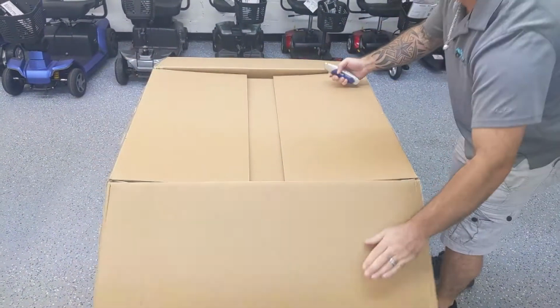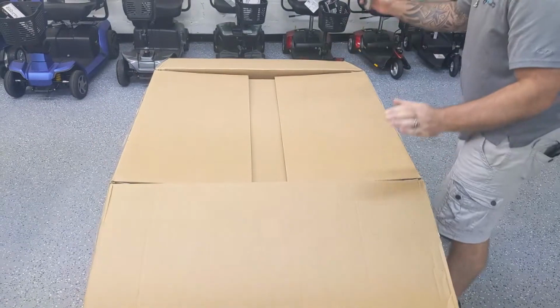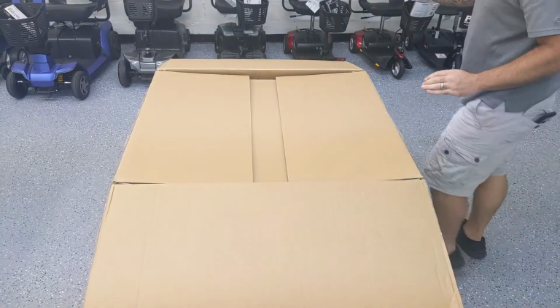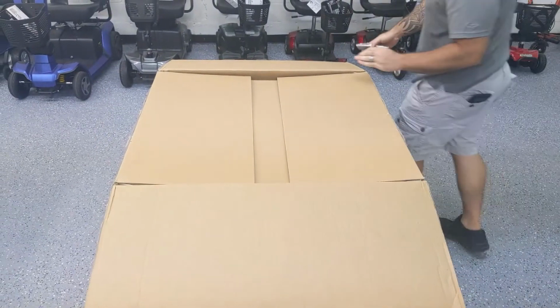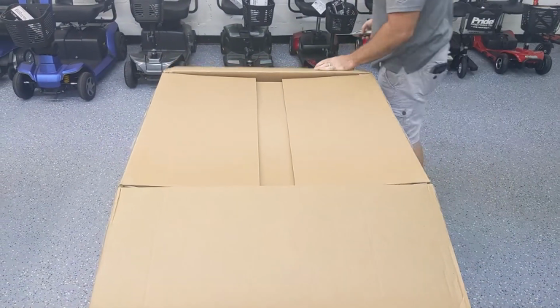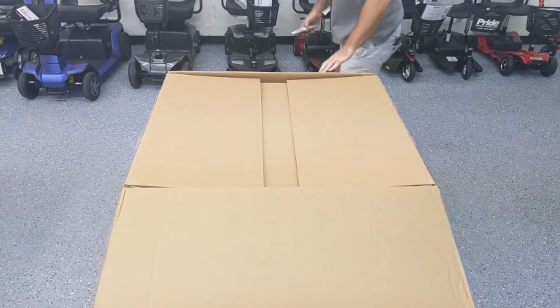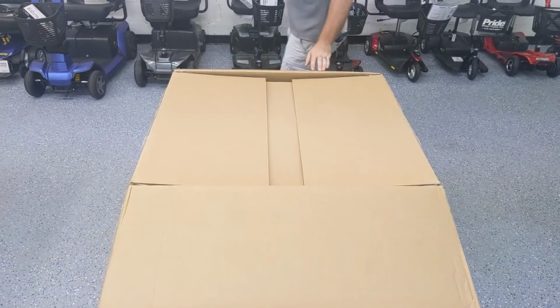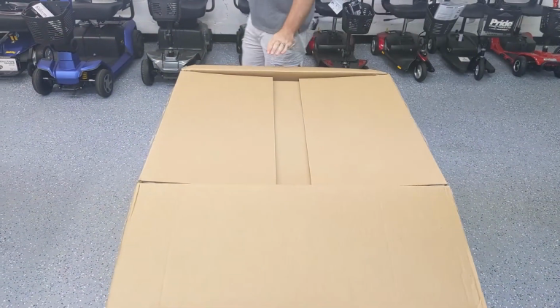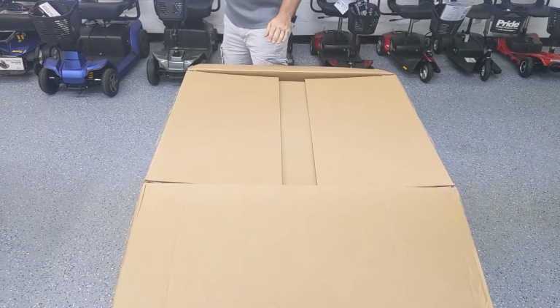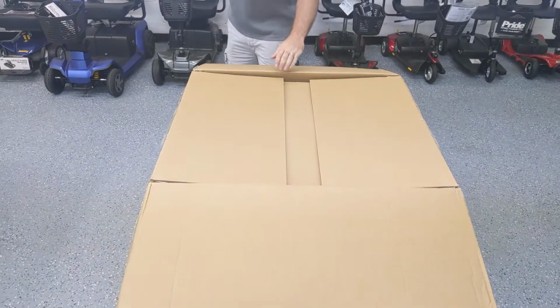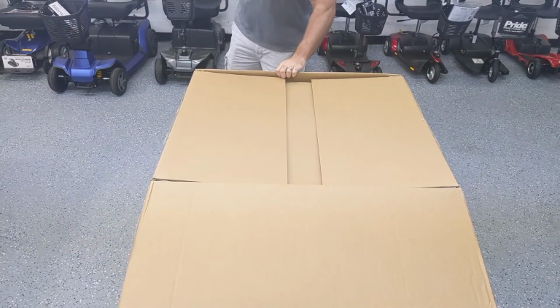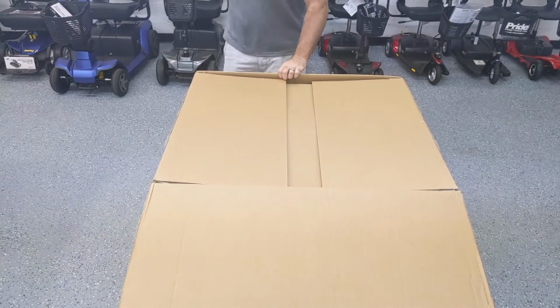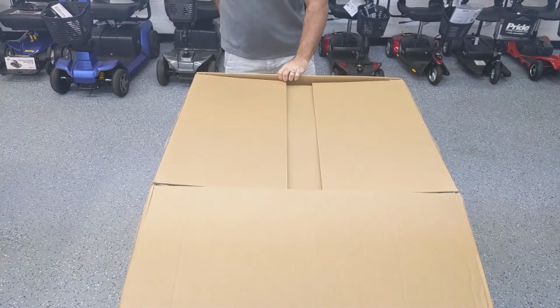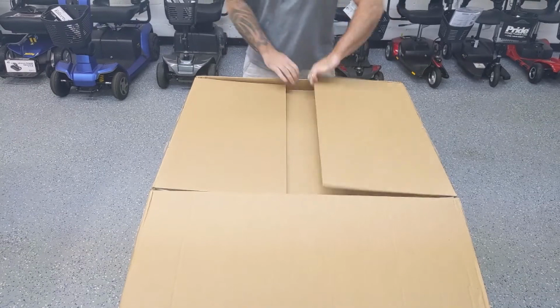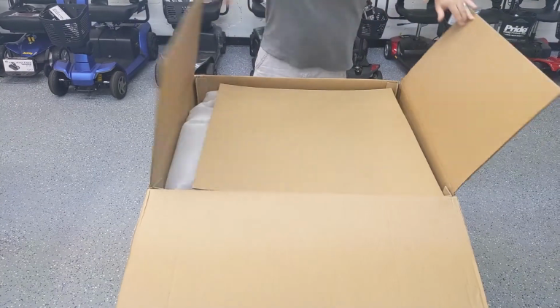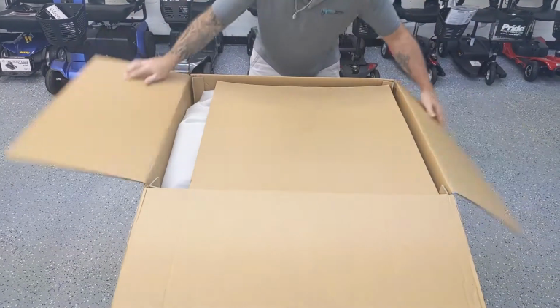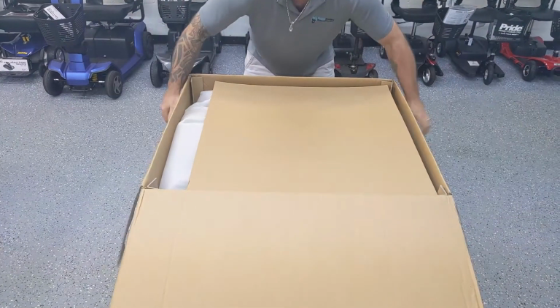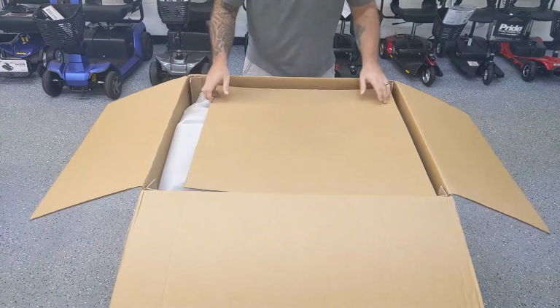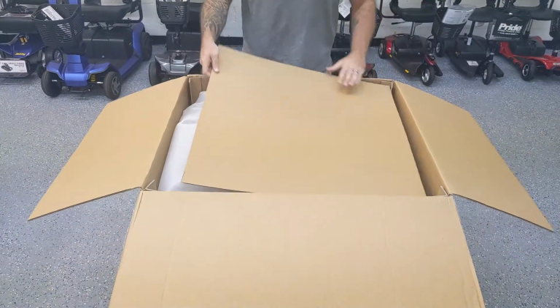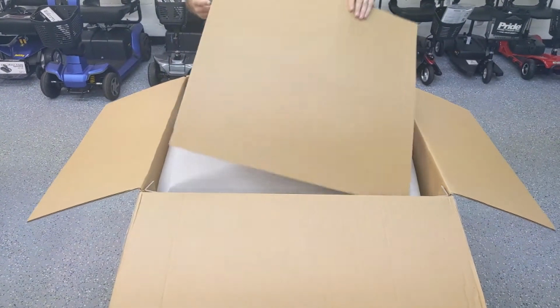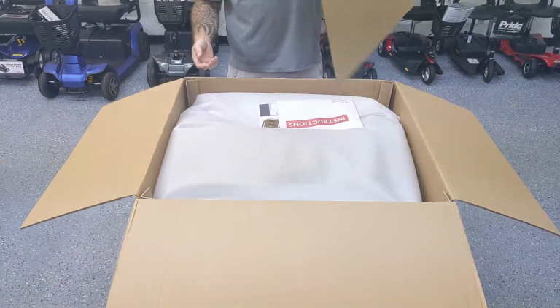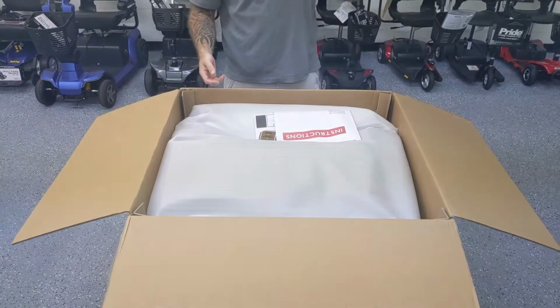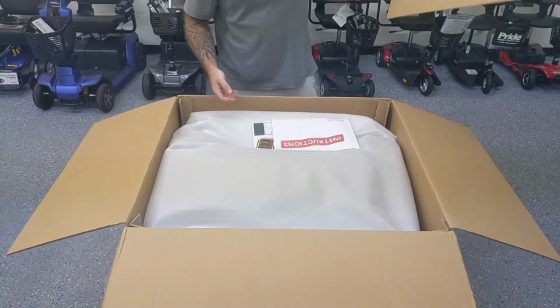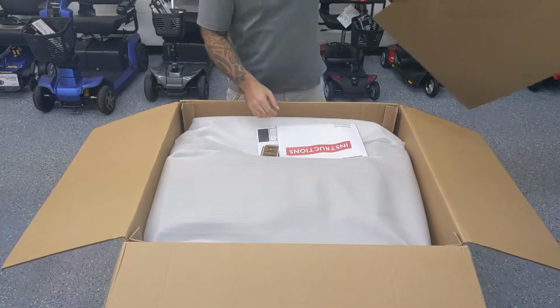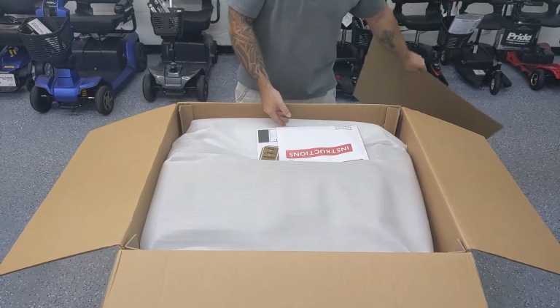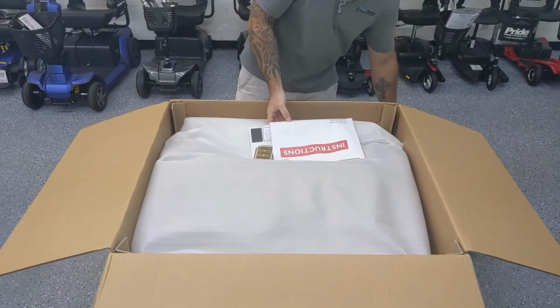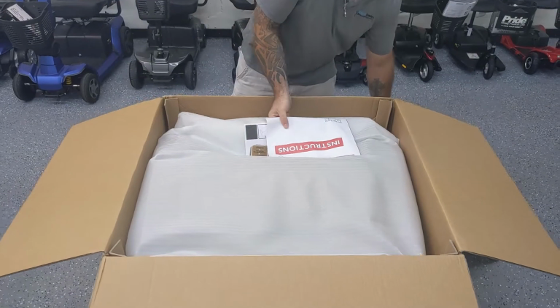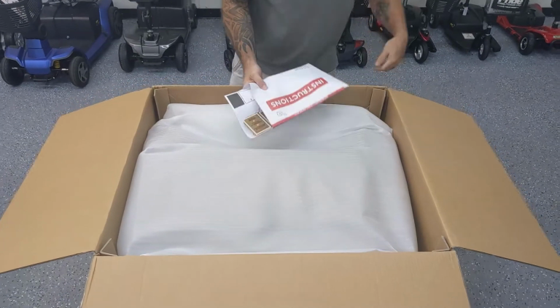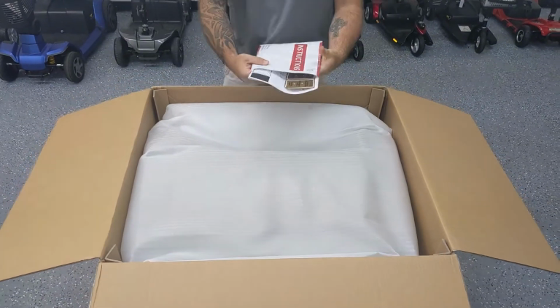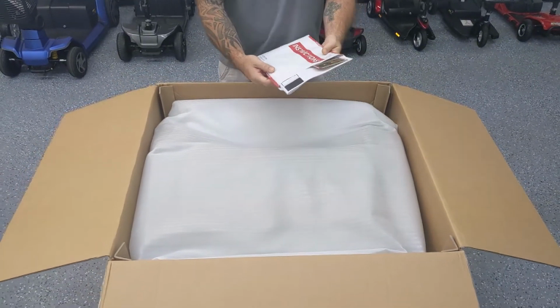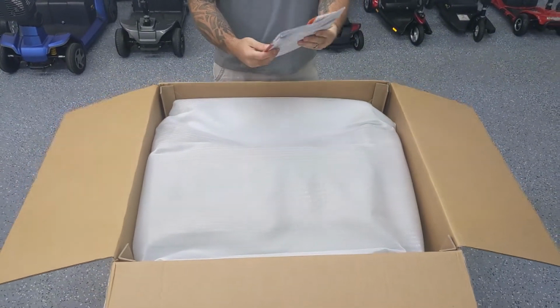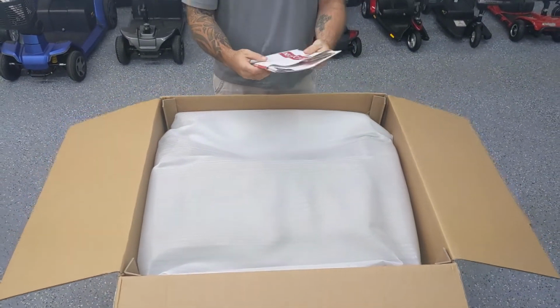I'm not going to need my utility knife anytime soon, so I'm going to go ahead and put that away. As we open up the box, you can find a piece of cardboard and your instruction manual right on top.